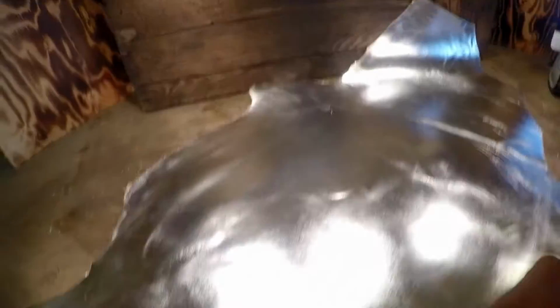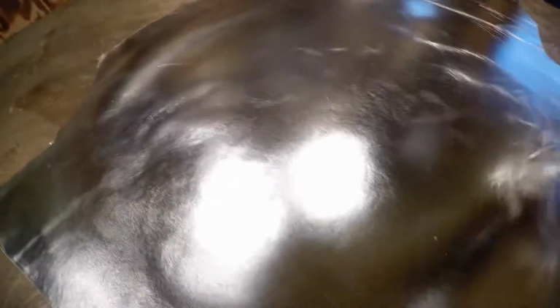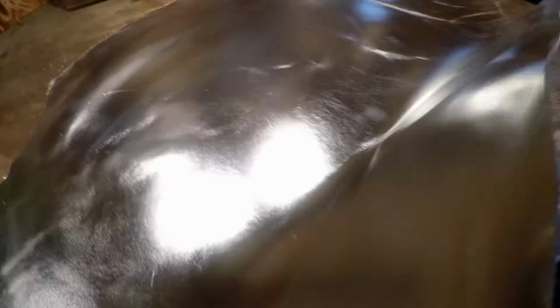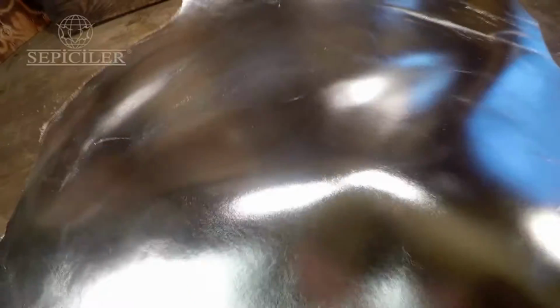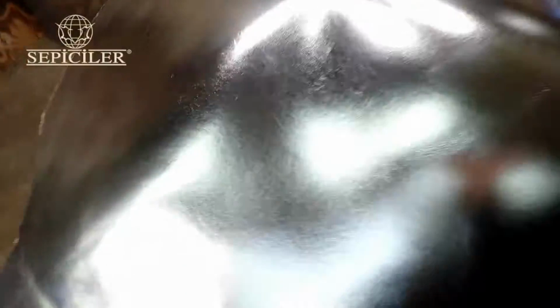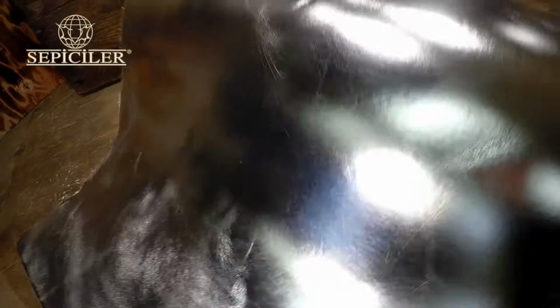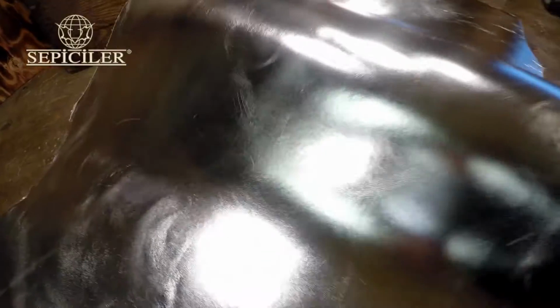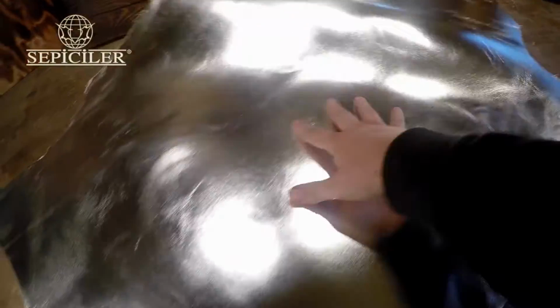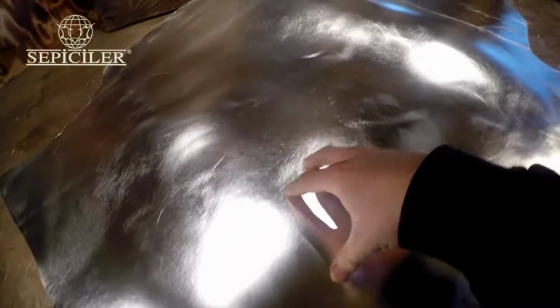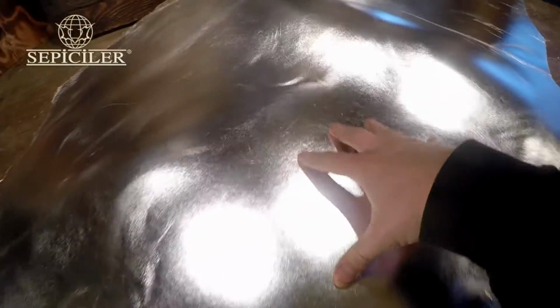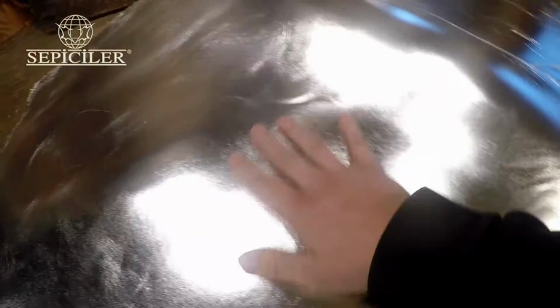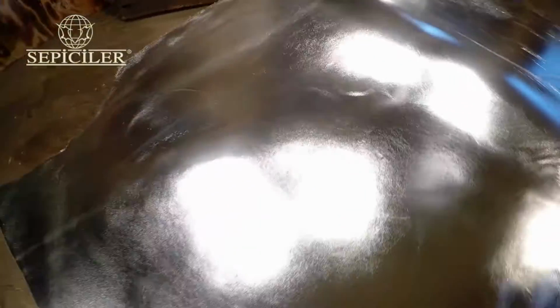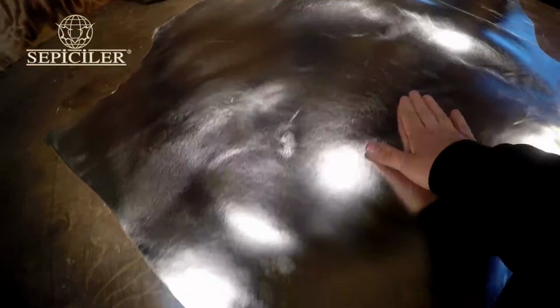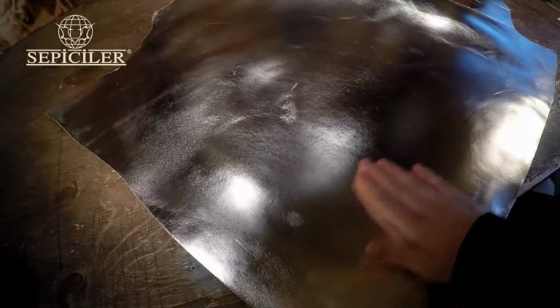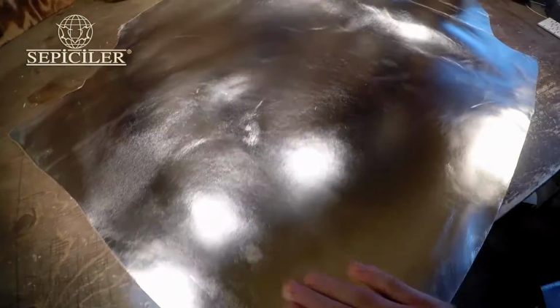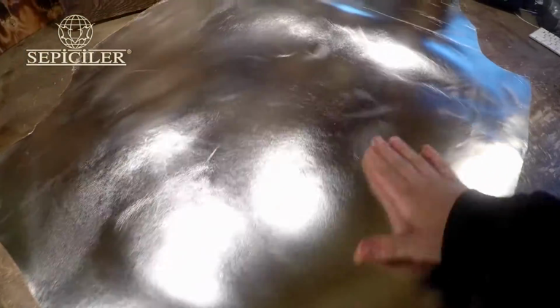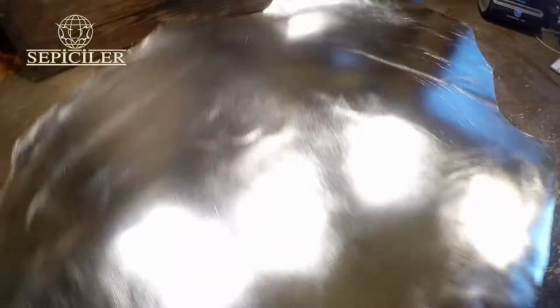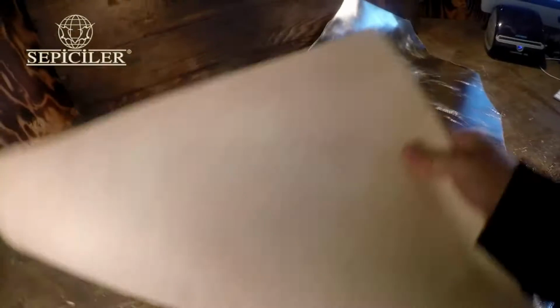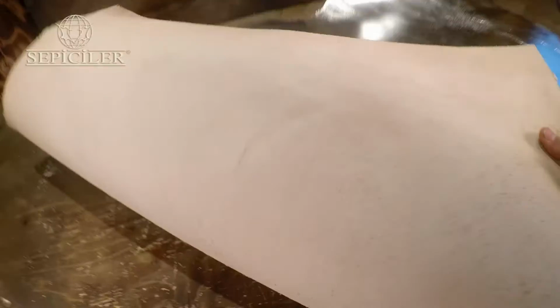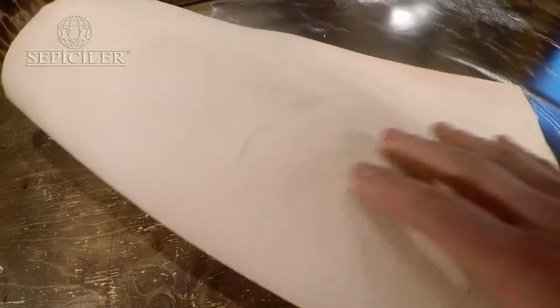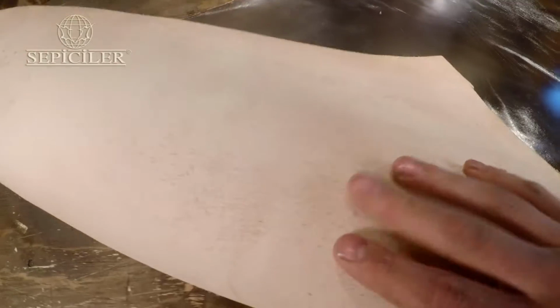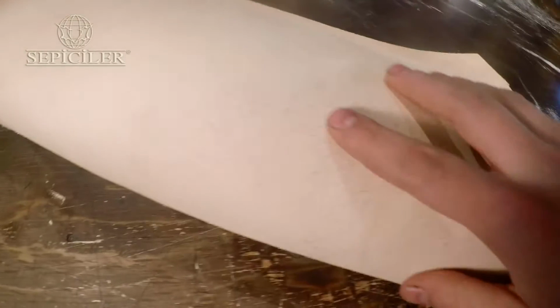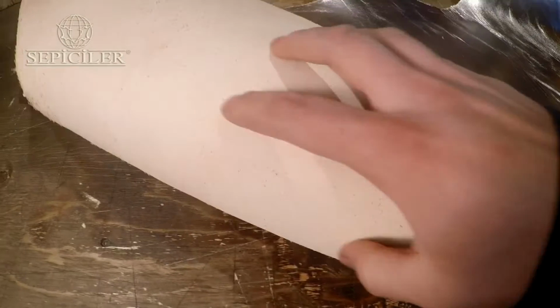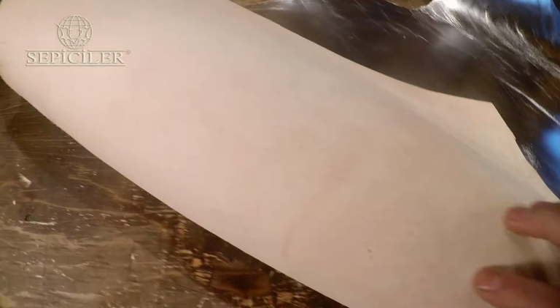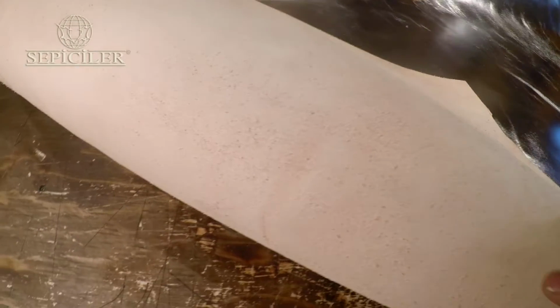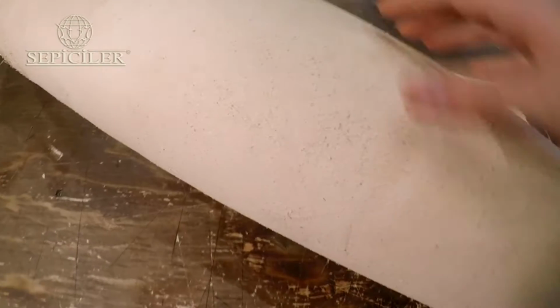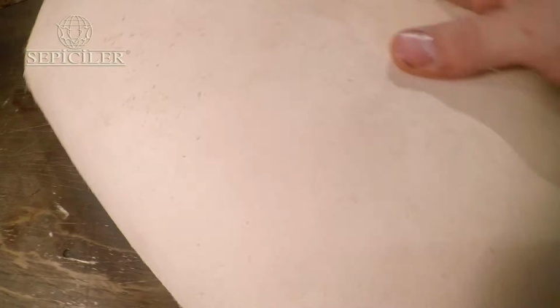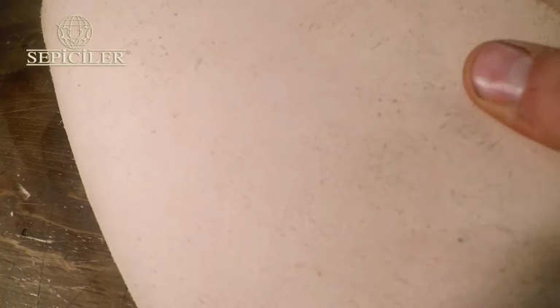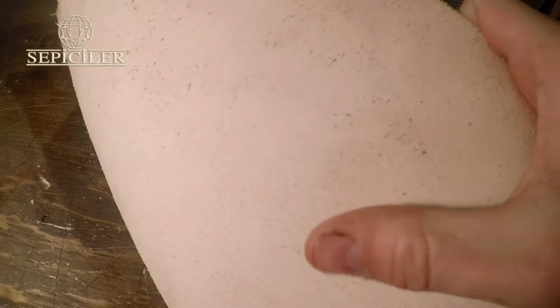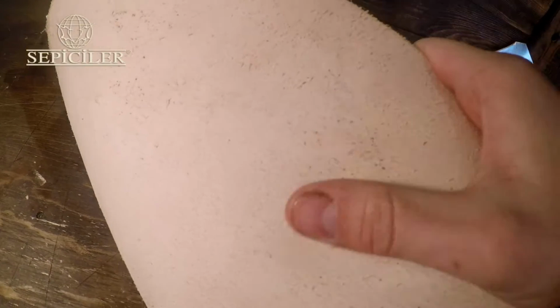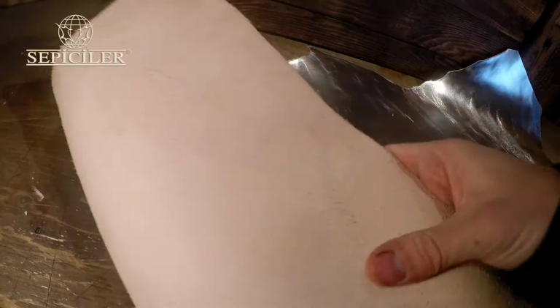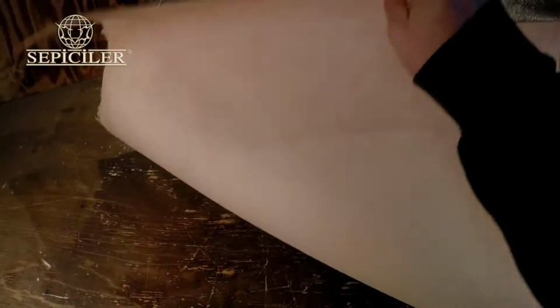So what you have is a very nice consistent silver topside, not waxy, not oily. Very, very smooth to the touch. And on the flesh side, you just have a natural vegetable tan finish. Very clean, no extra material.